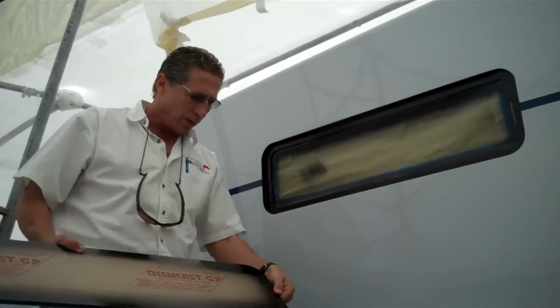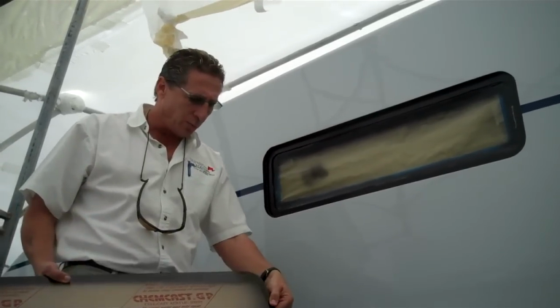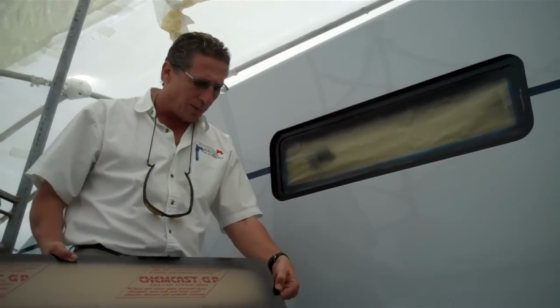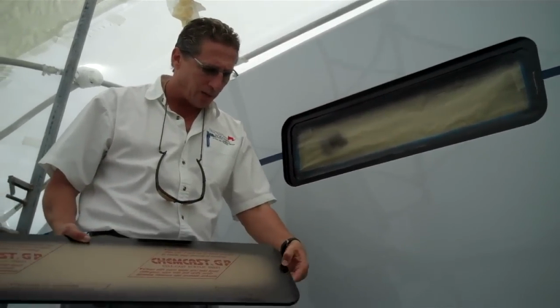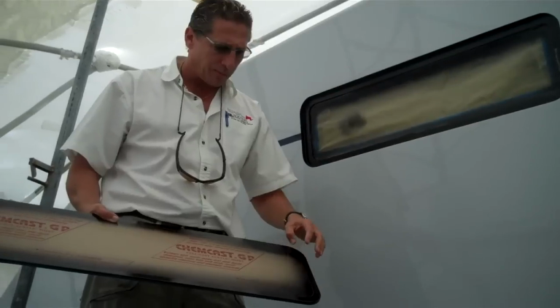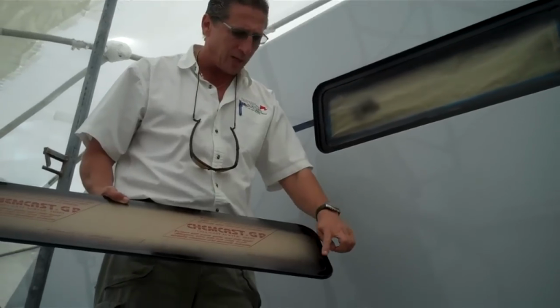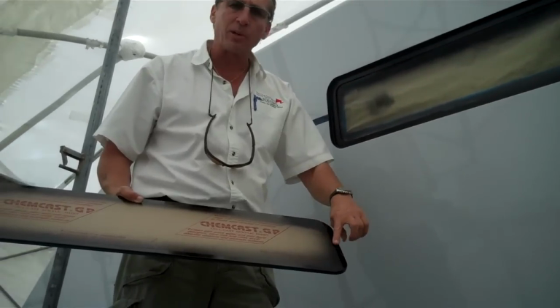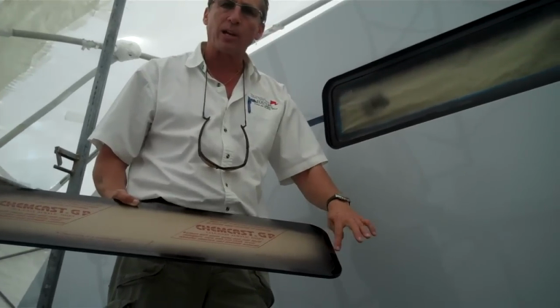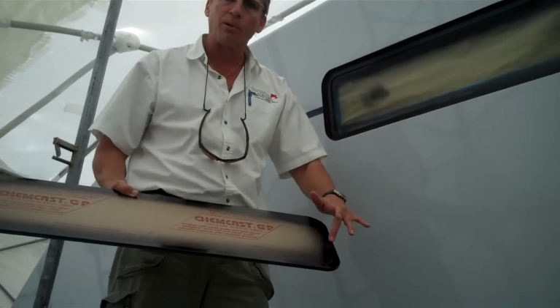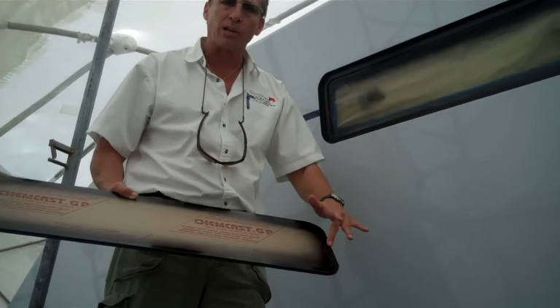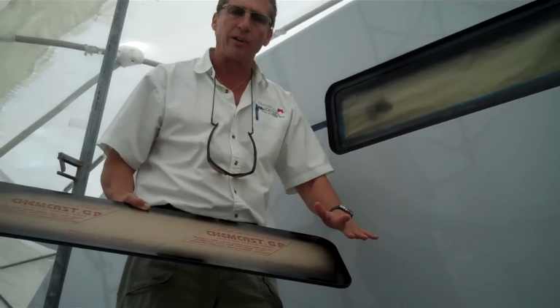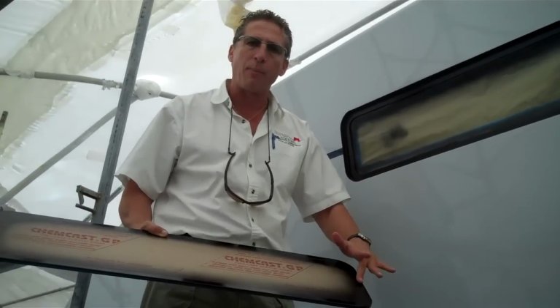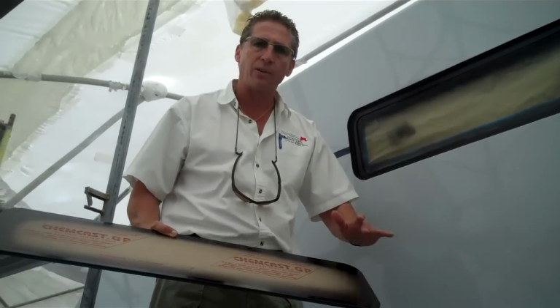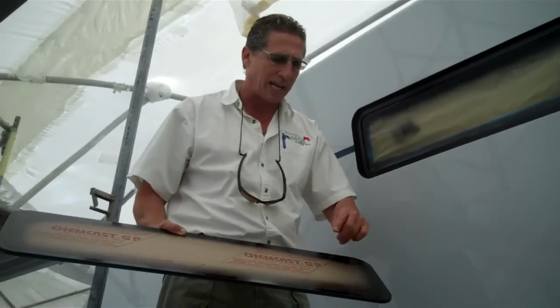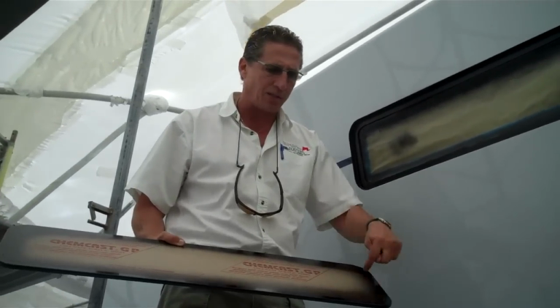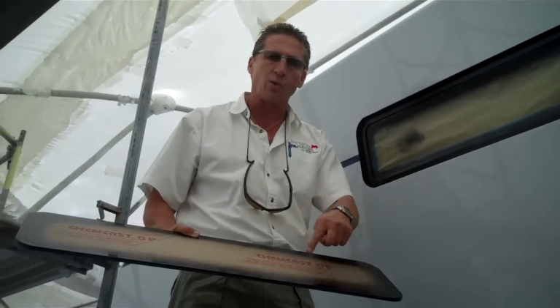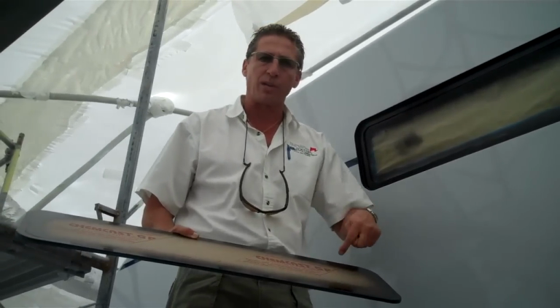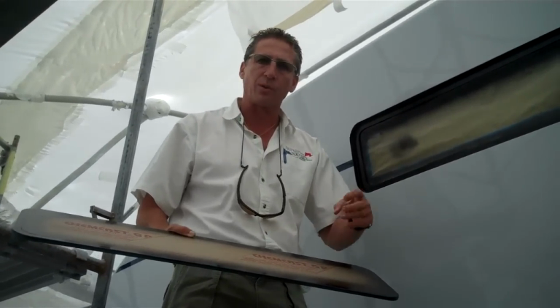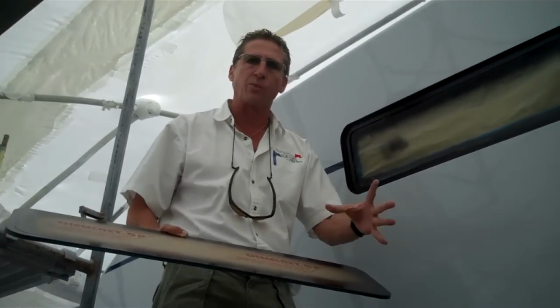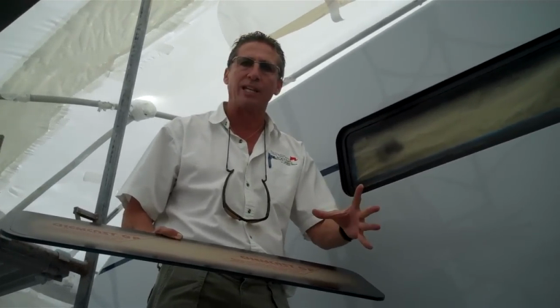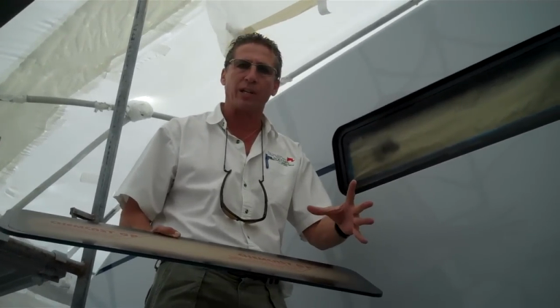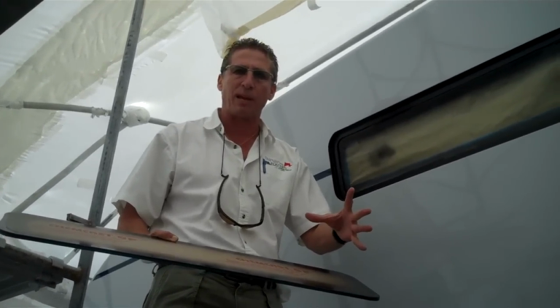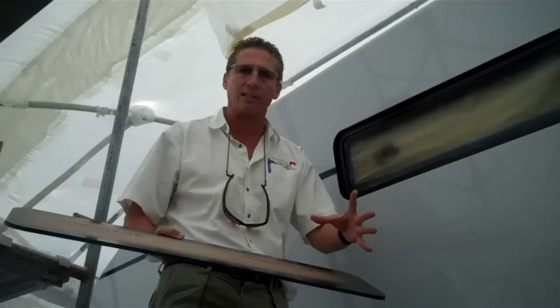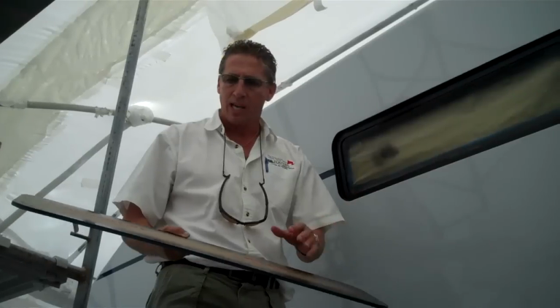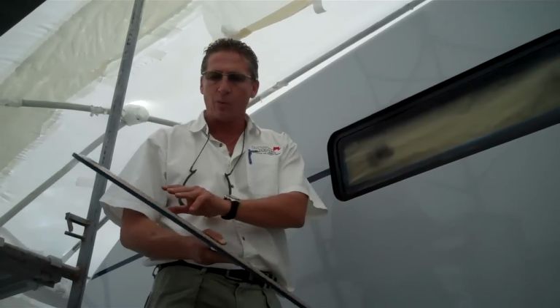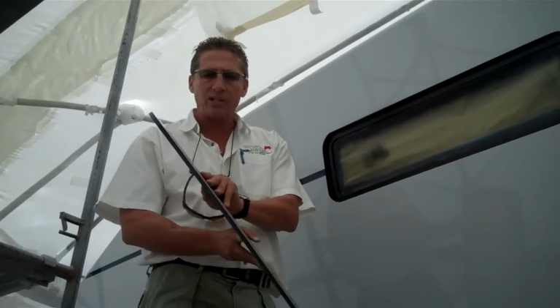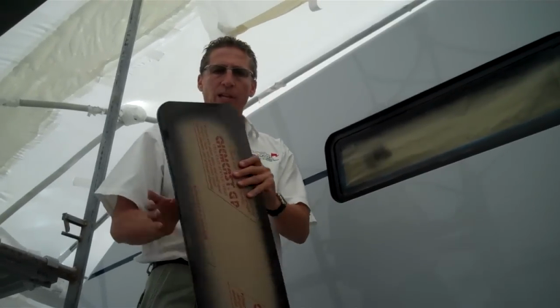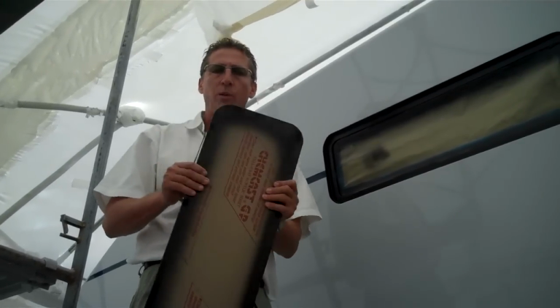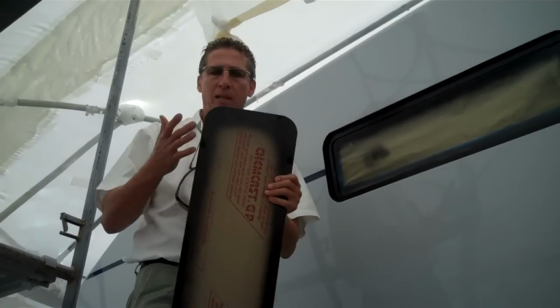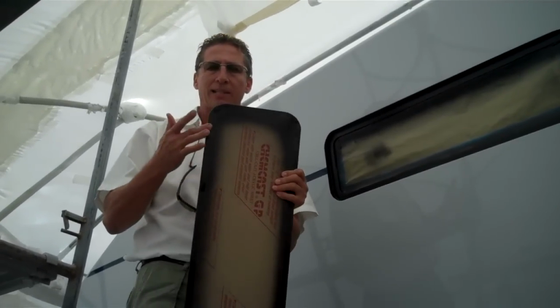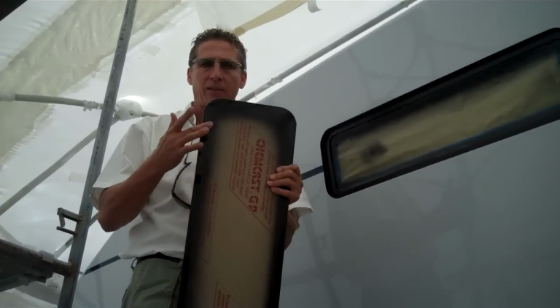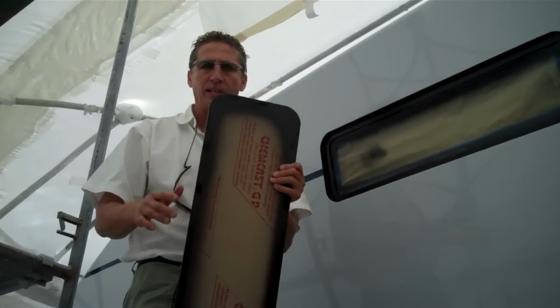In order to paint the acrylic black, you have to put a product called Bulldog on here. It's a binder that attaches the all-grip to here so it doesn't release when it expands. You only paint the back side of this.